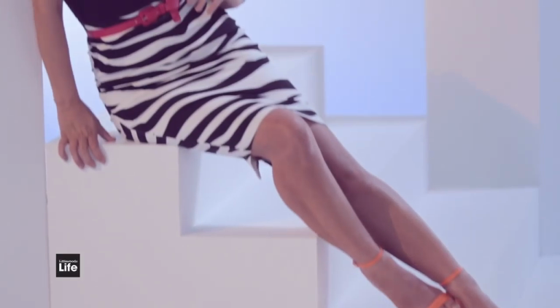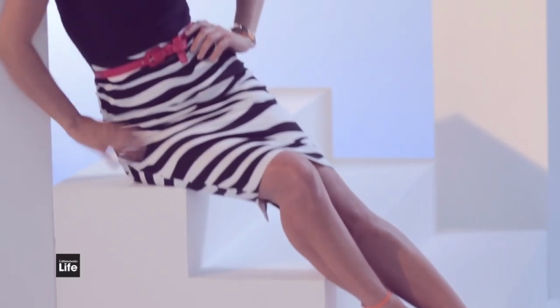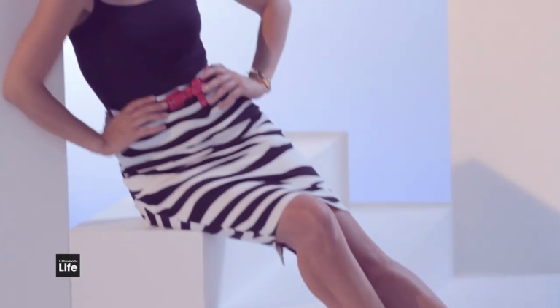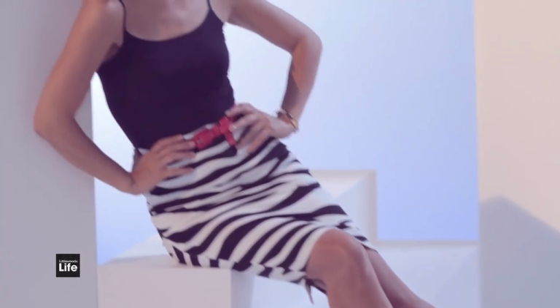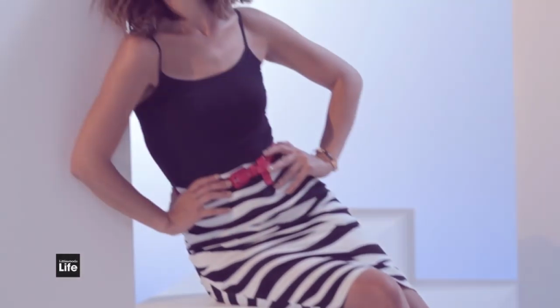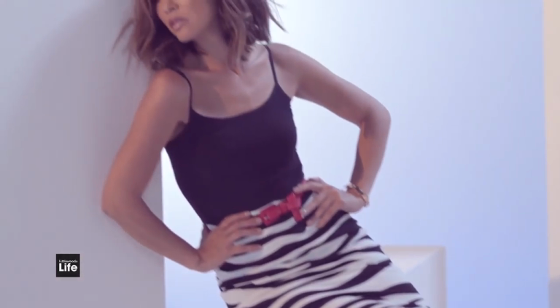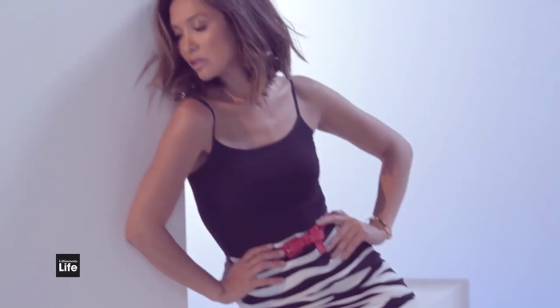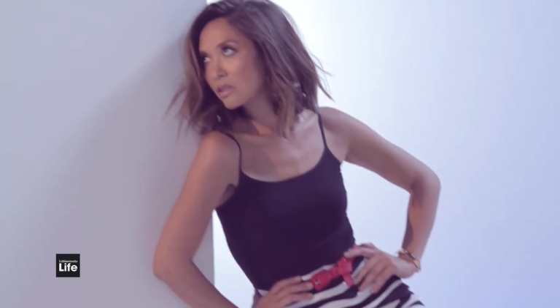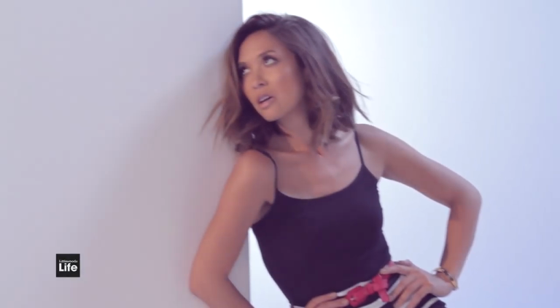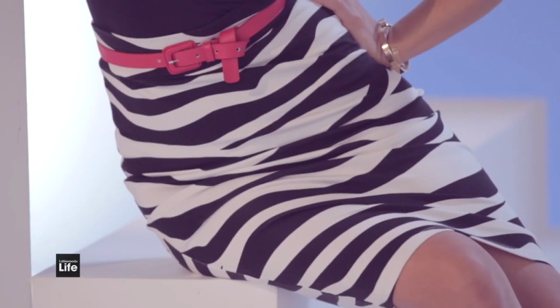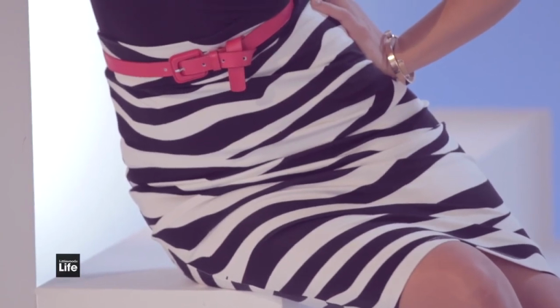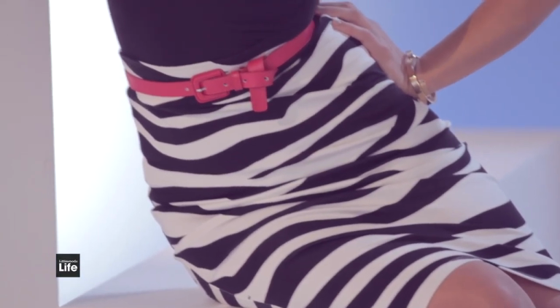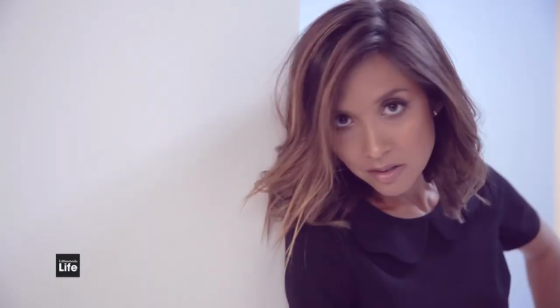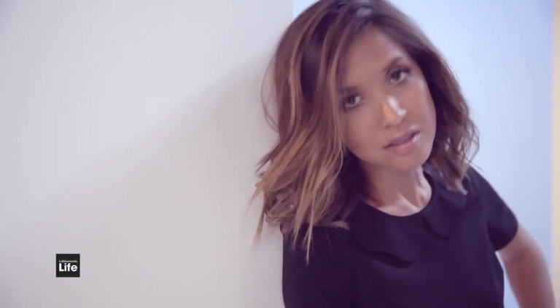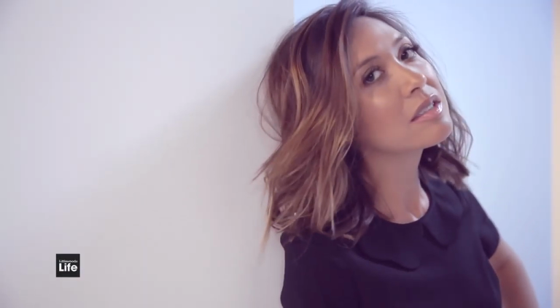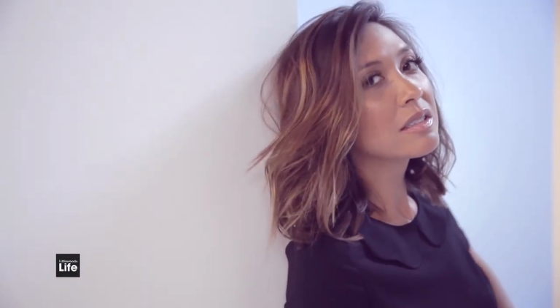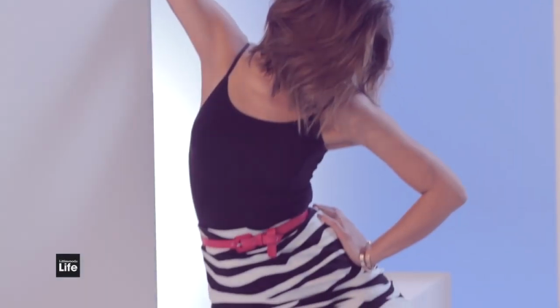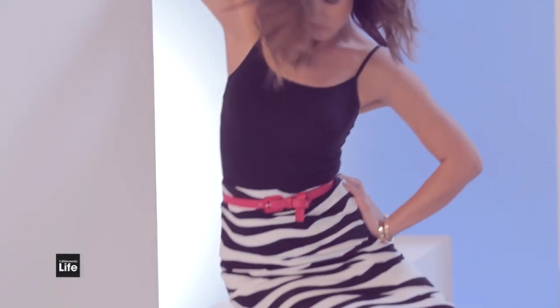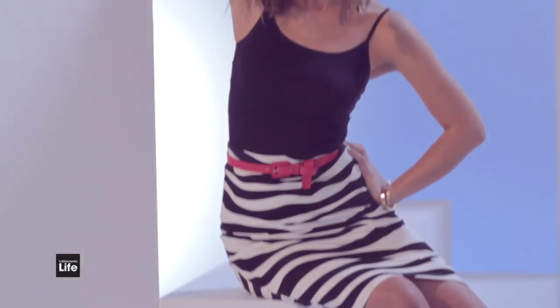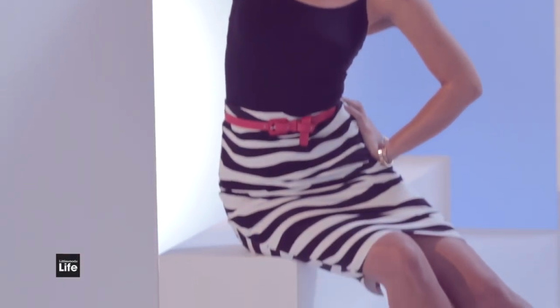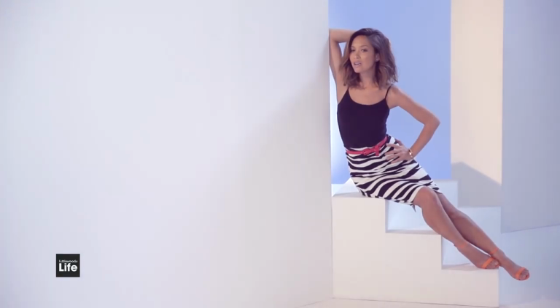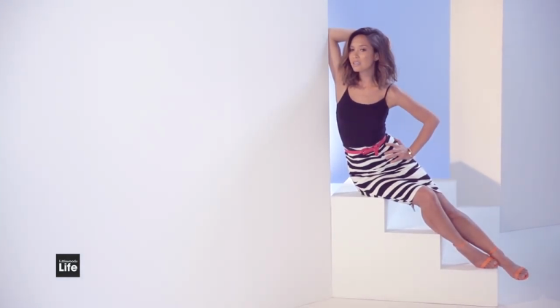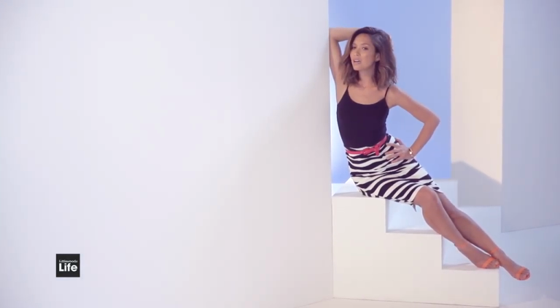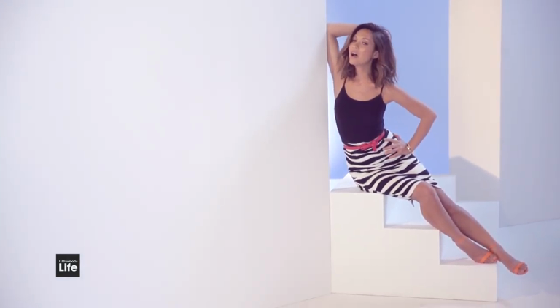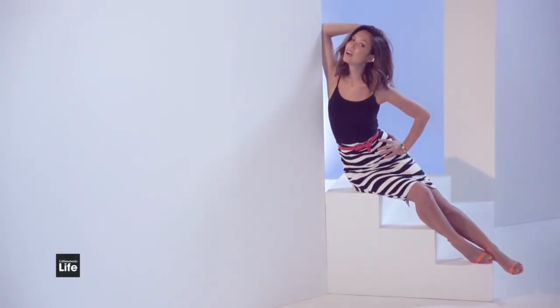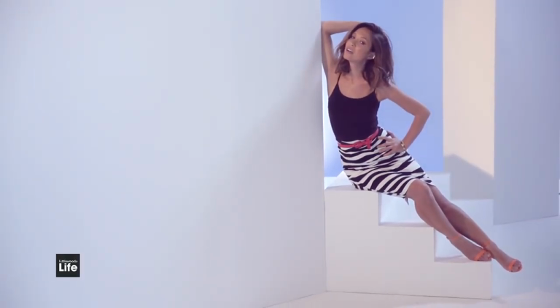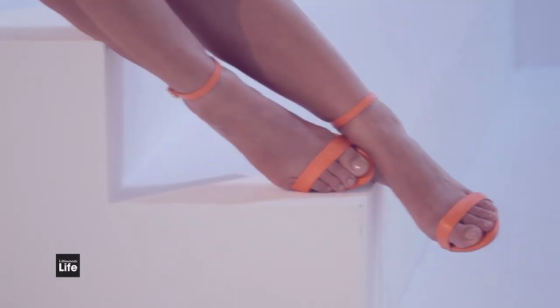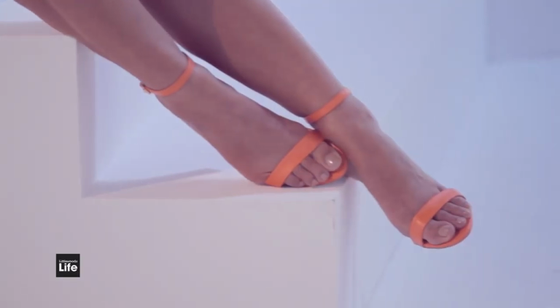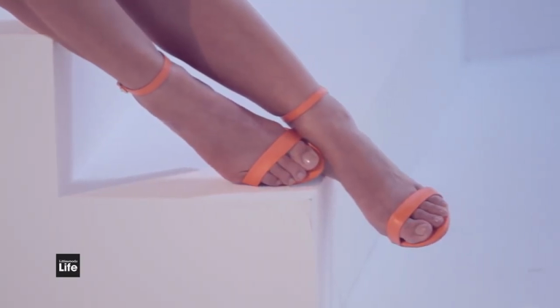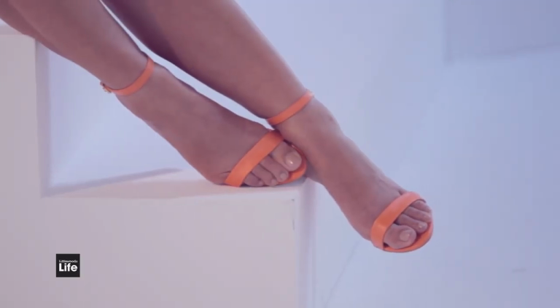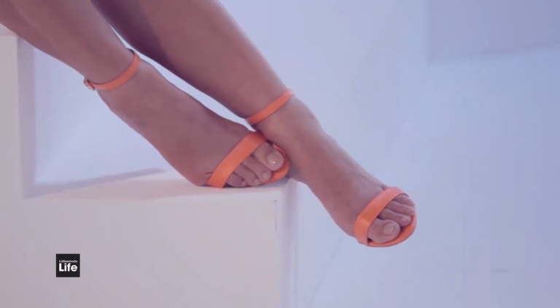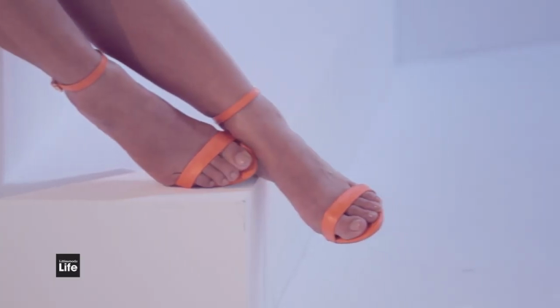The zebra skirt — I wish you could just reach through the screen and feel it. It feels incredible. Just the right amount of stretch, but also the right amount of hold. All you have to do is add a pop of colour with these orange shoes.